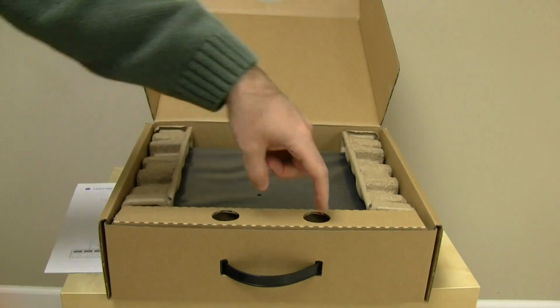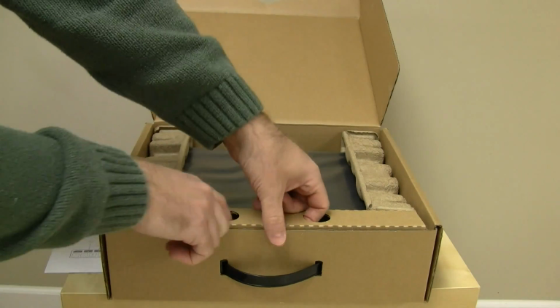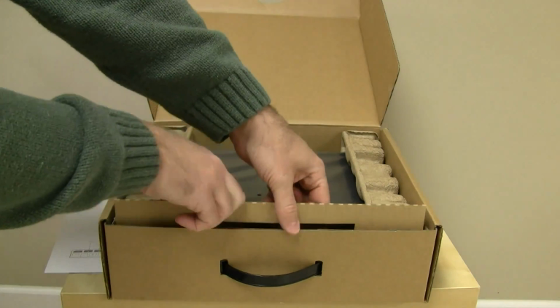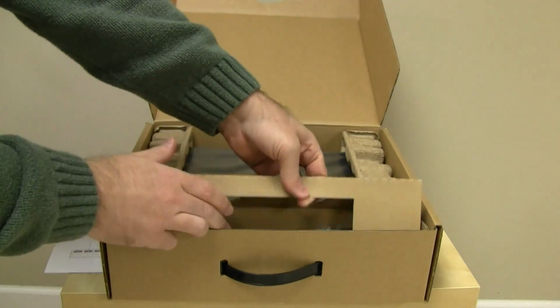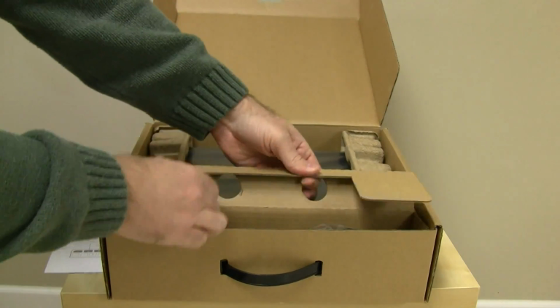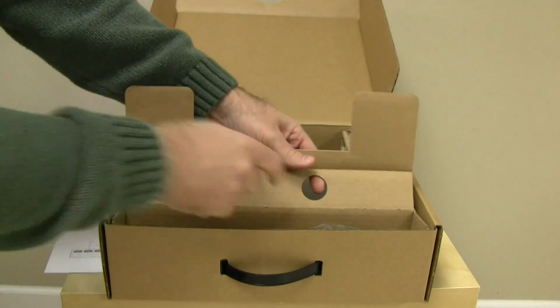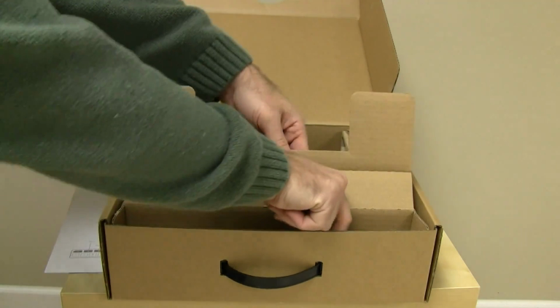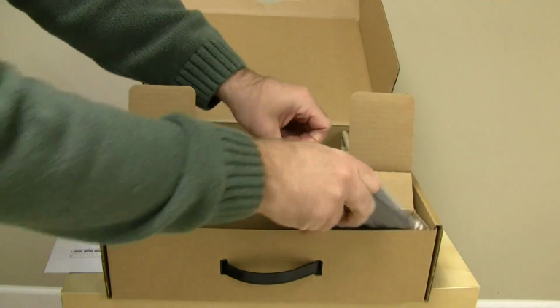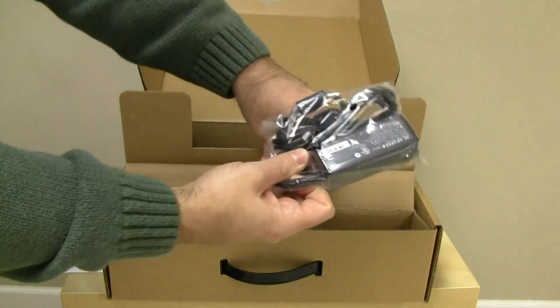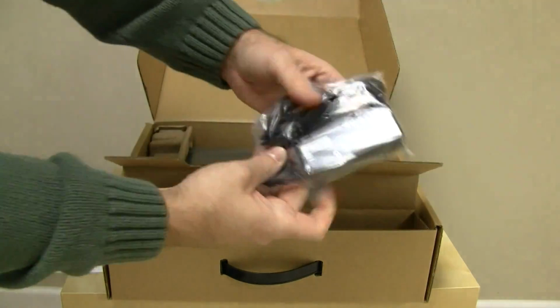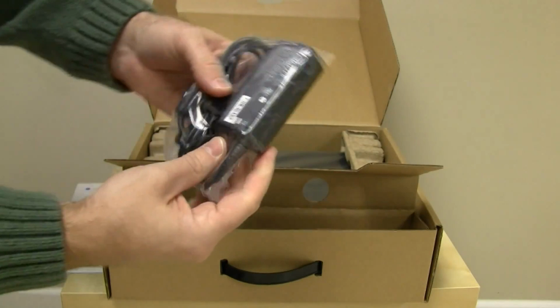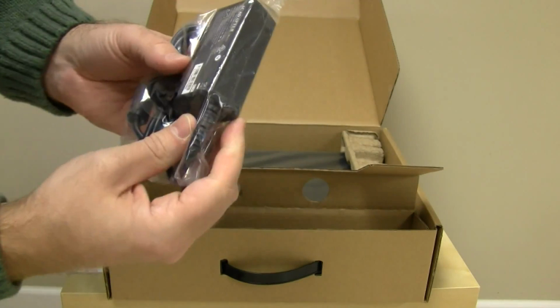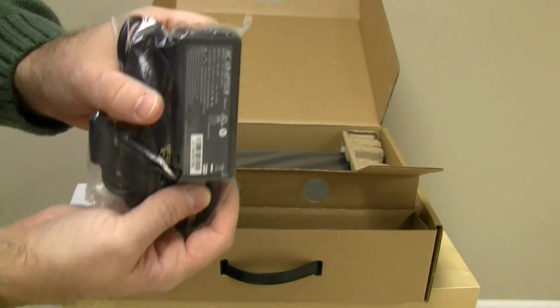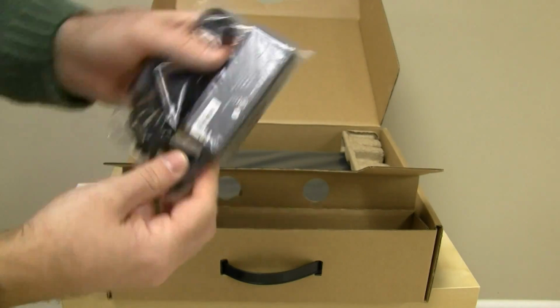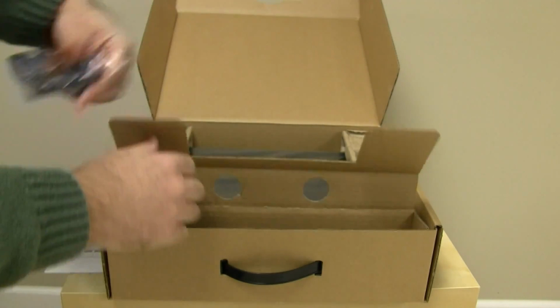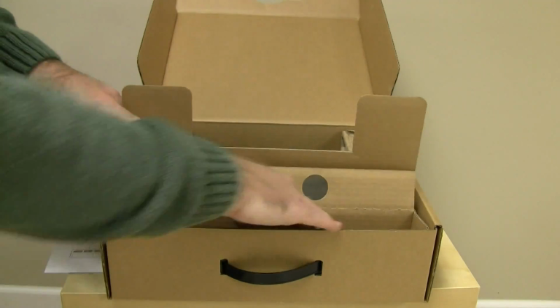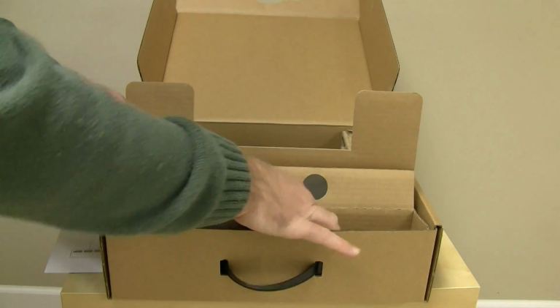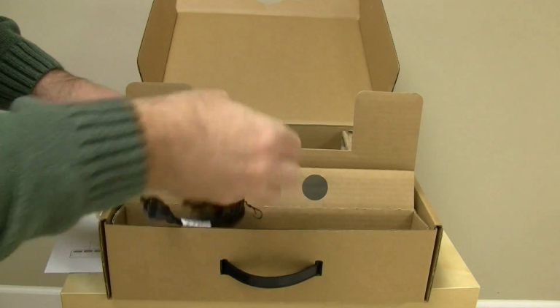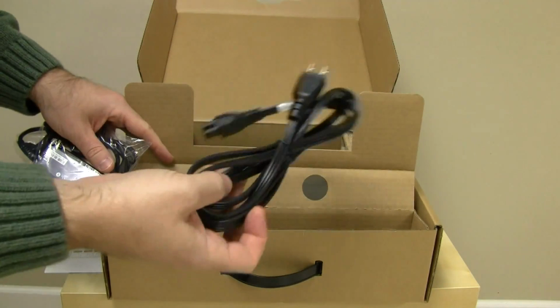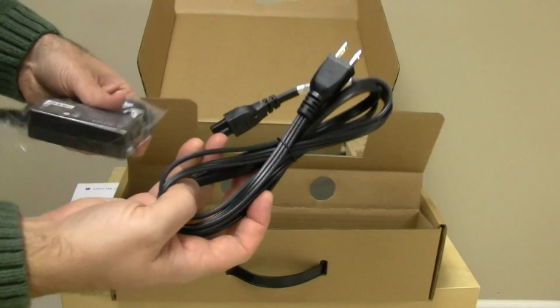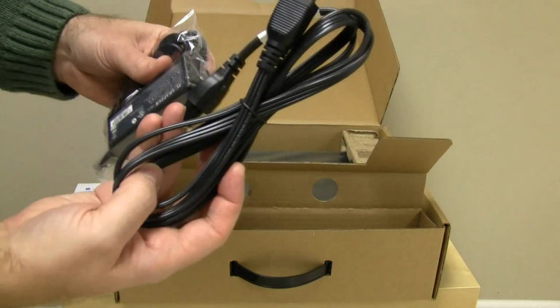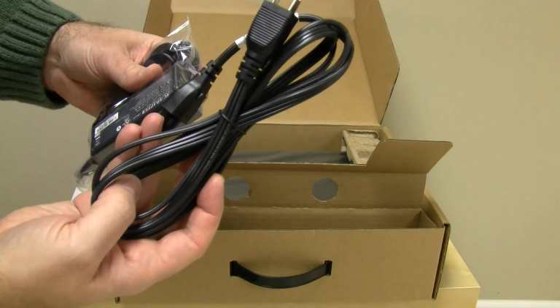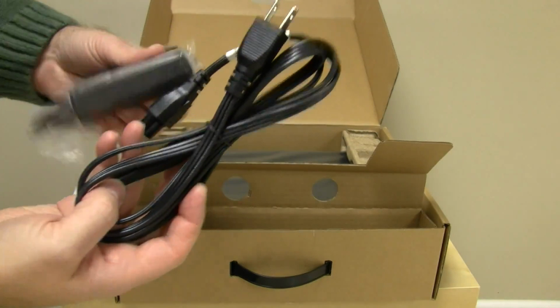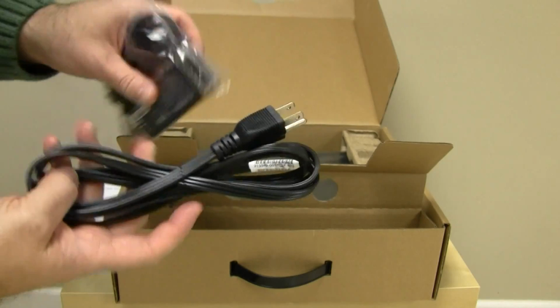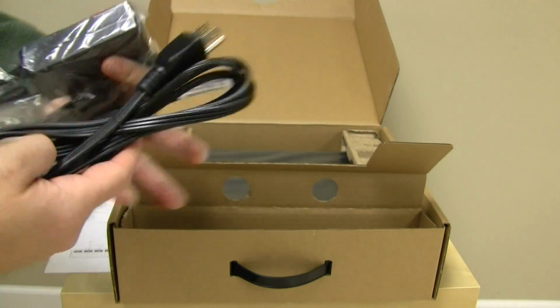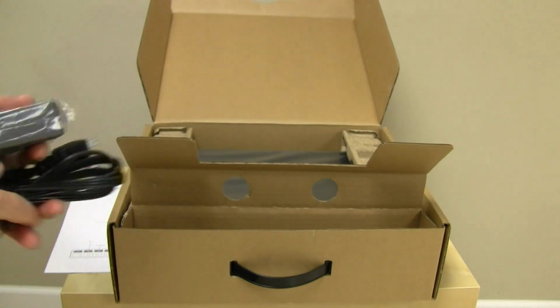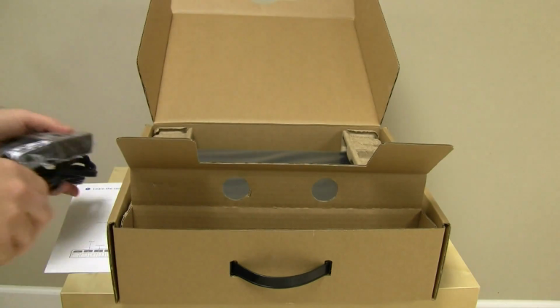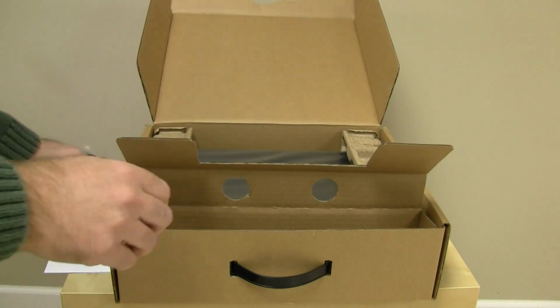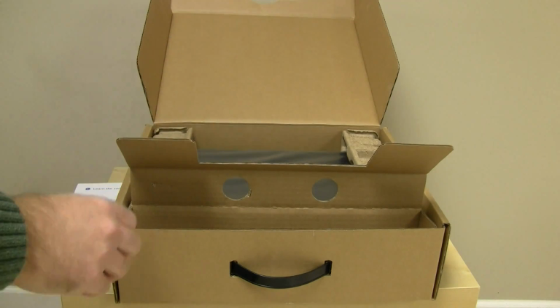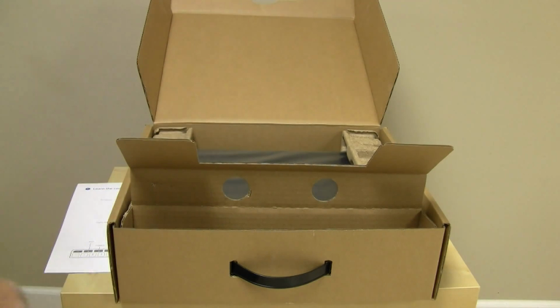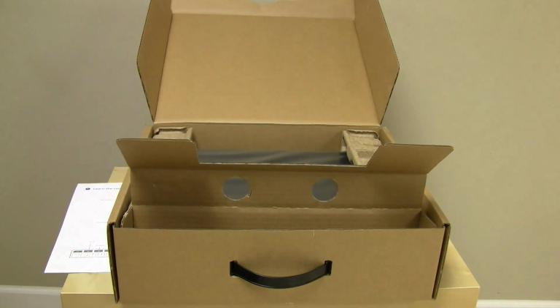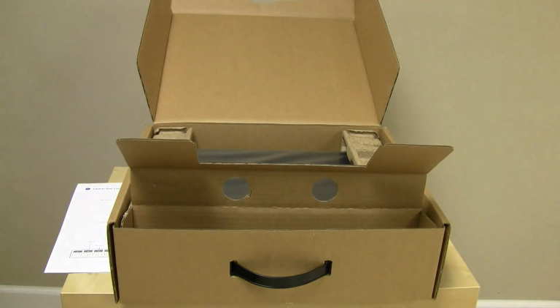Here in the front is a little flap that opens up. We've got here the power brick, AC adapter. We've got the power cord to hook into the AC adapter — US only, of course, for now. We'll put that off to the side as well.